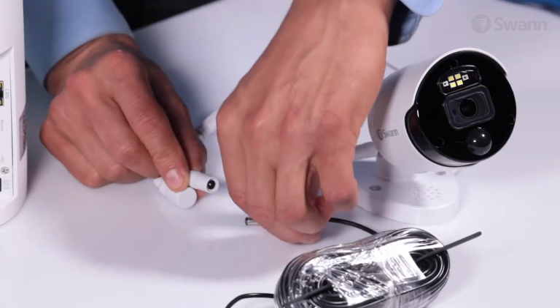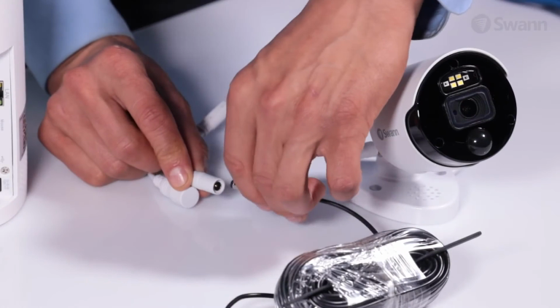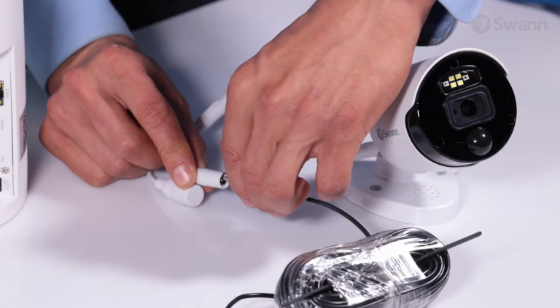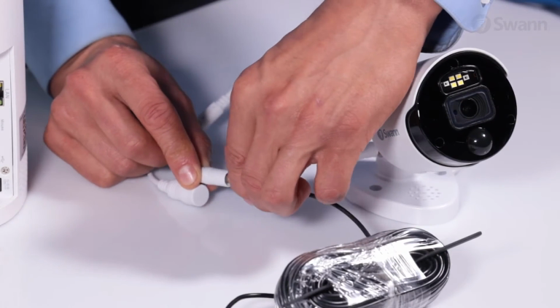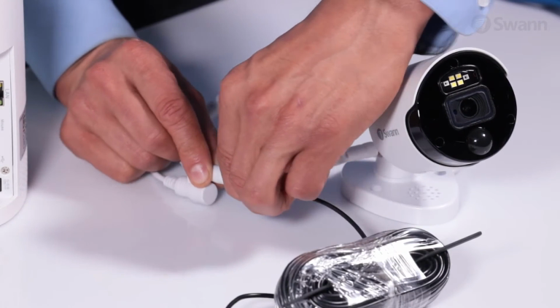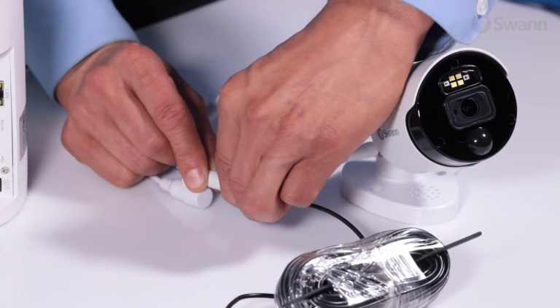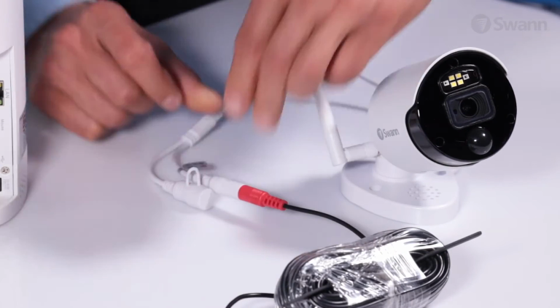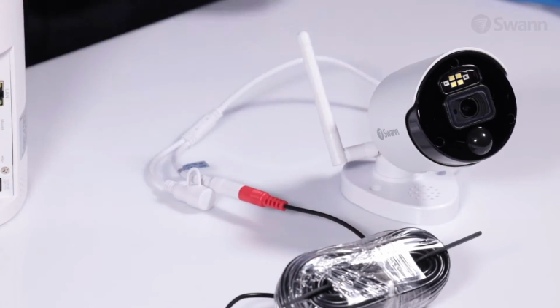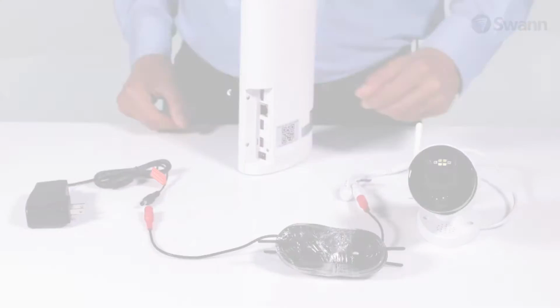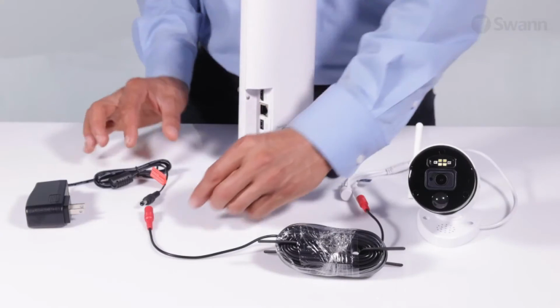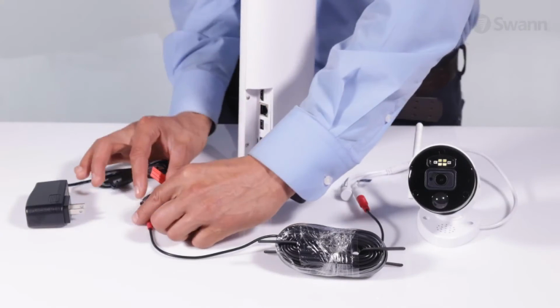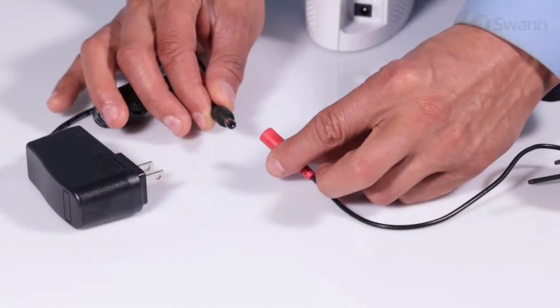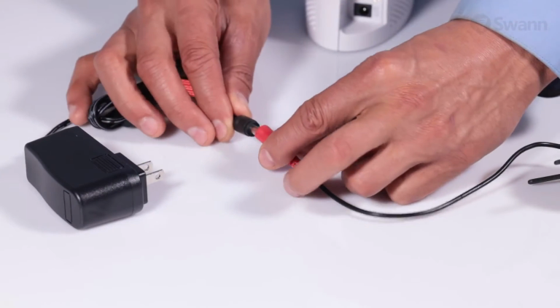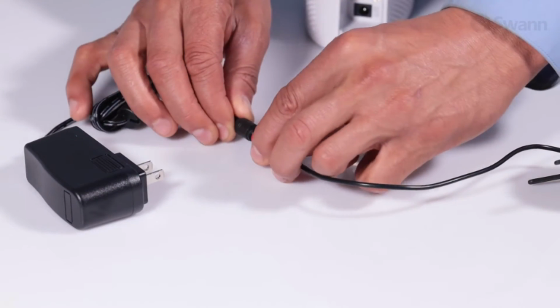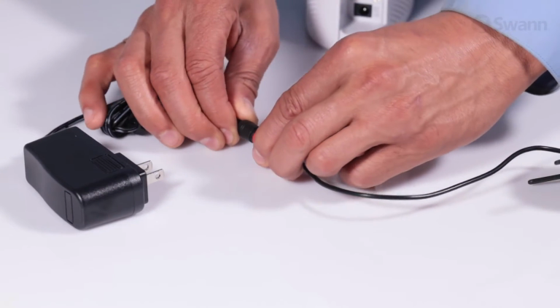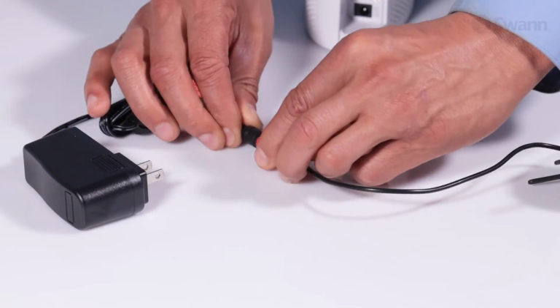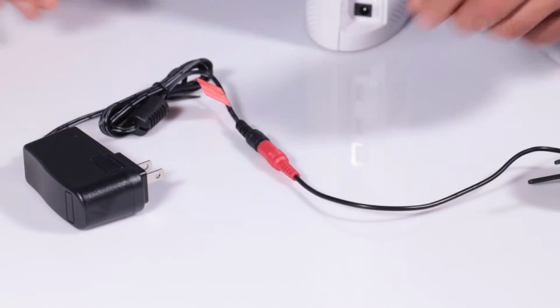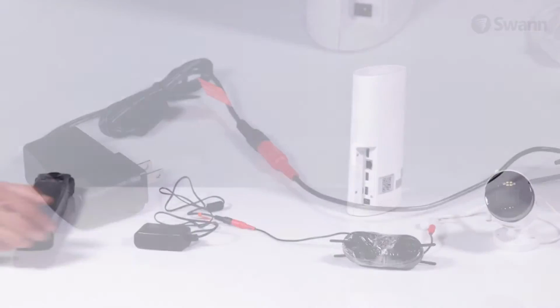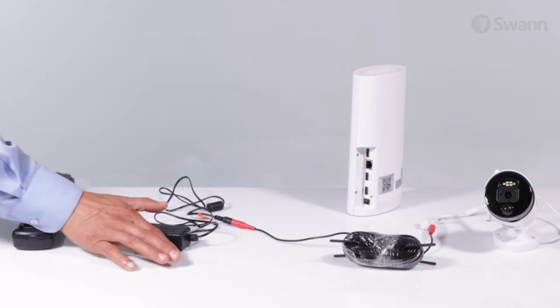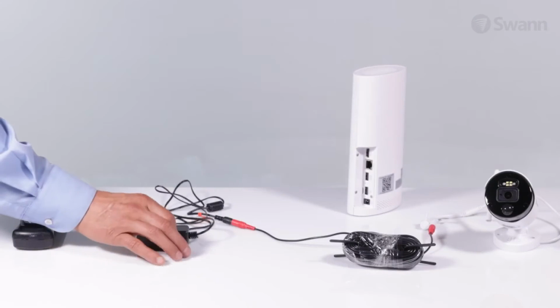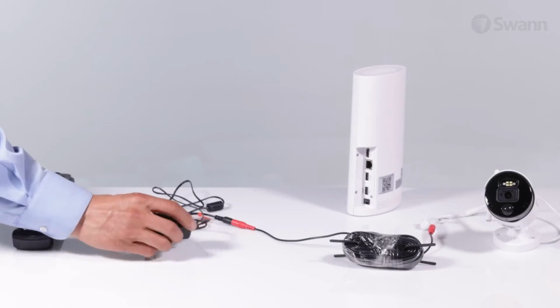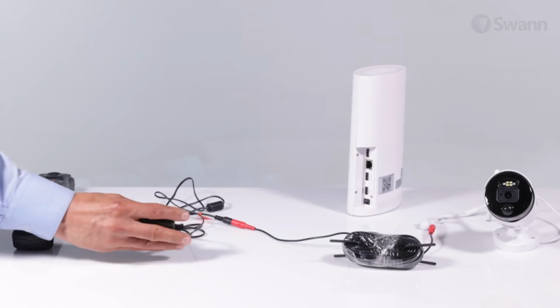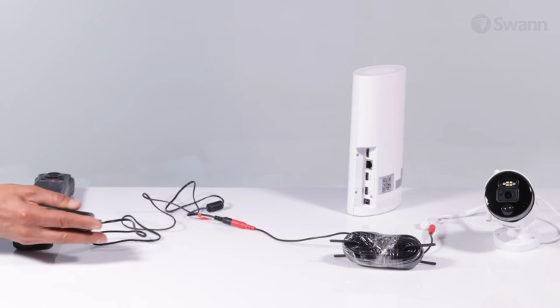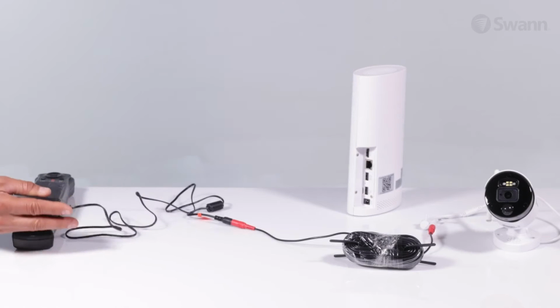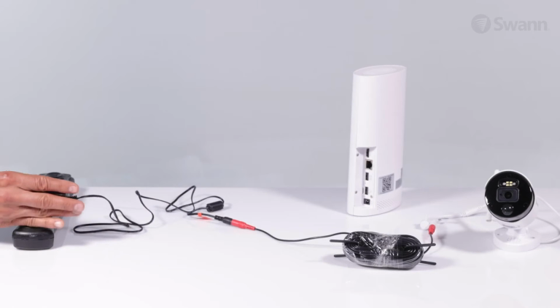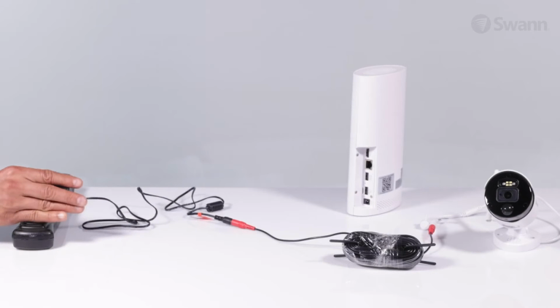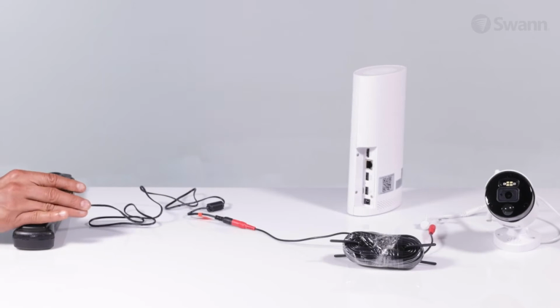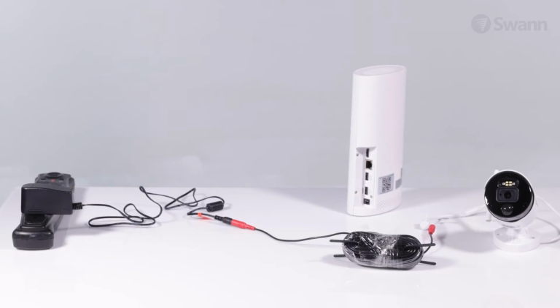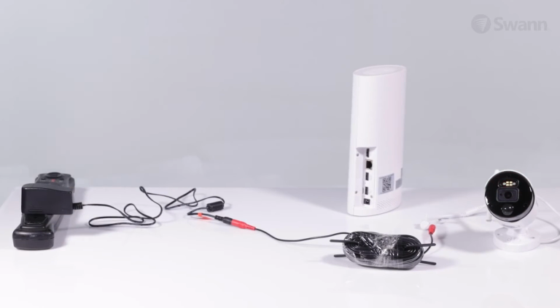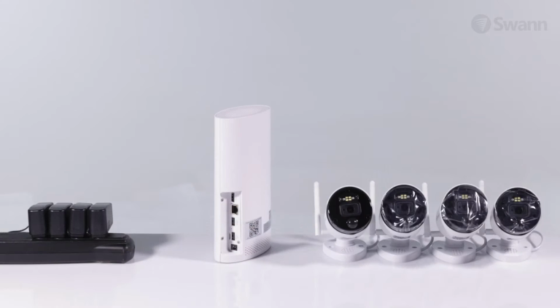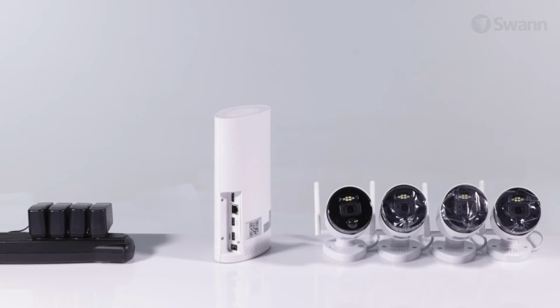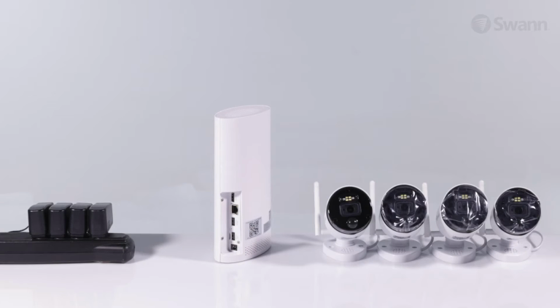To begin, connect a power cable to the camera. Then connect the other end to a power adapter. Next, connect the power adapter to an outlet. Repeat for all the cameras.